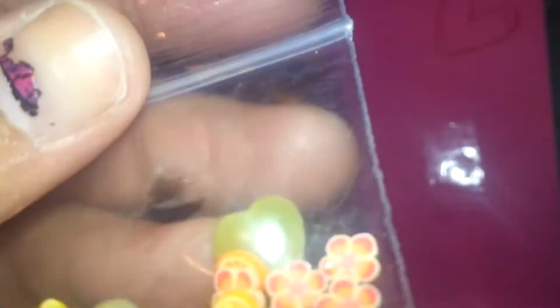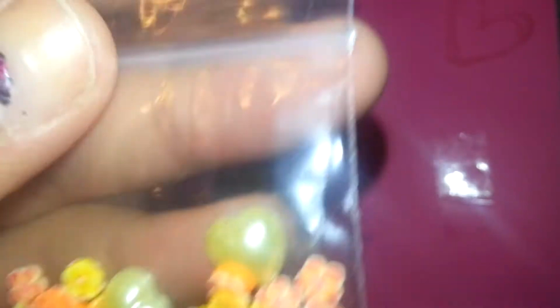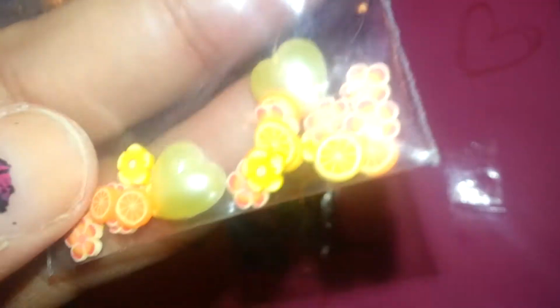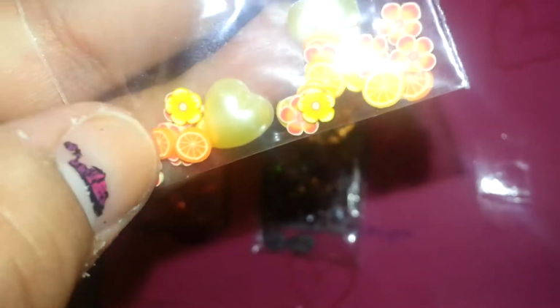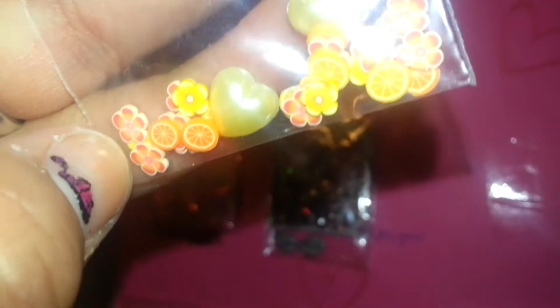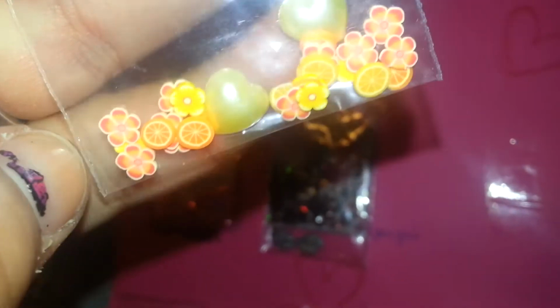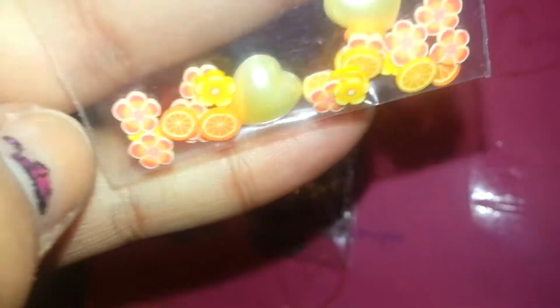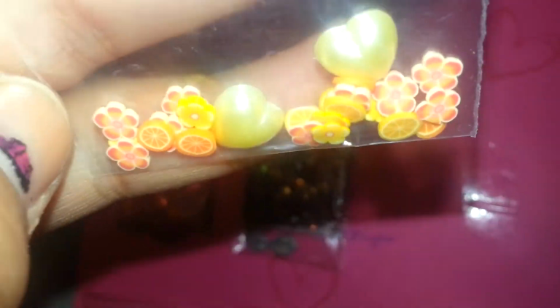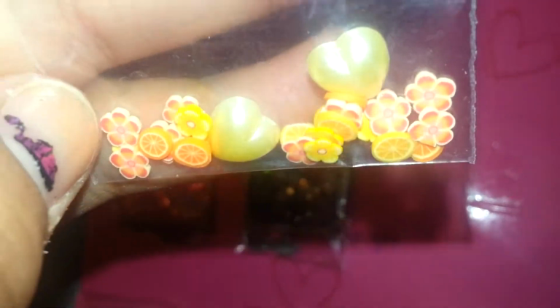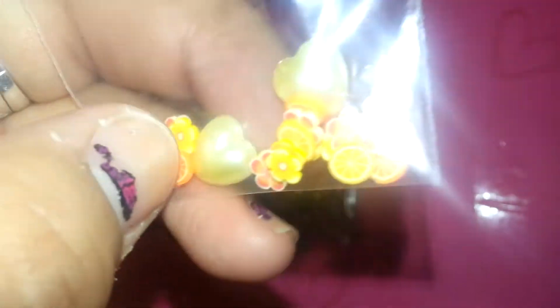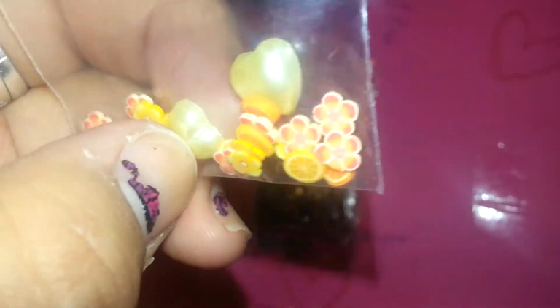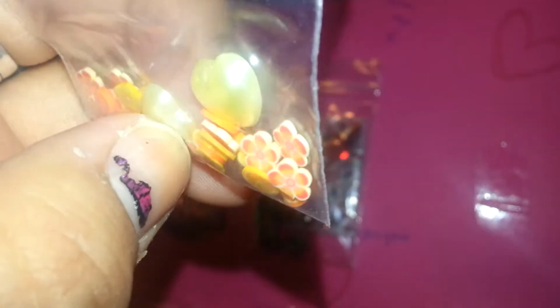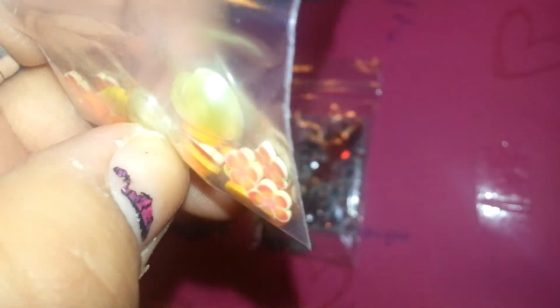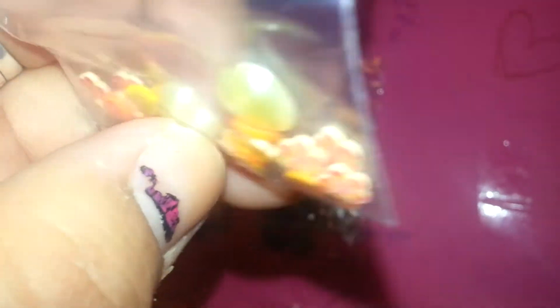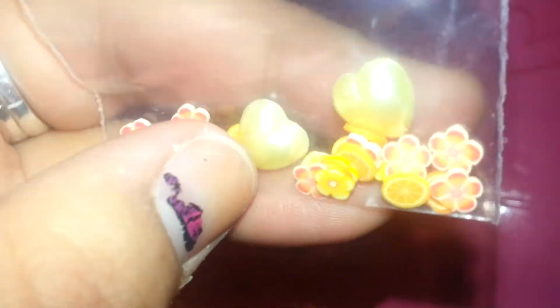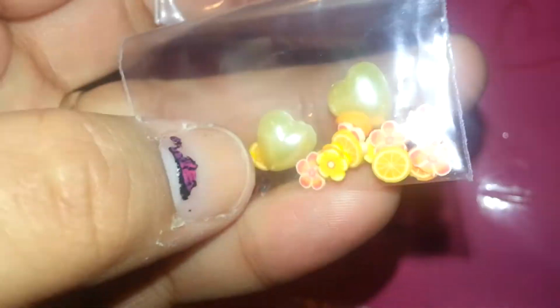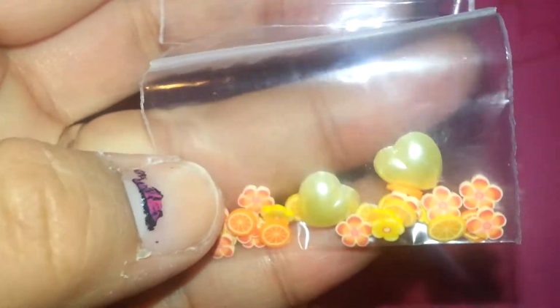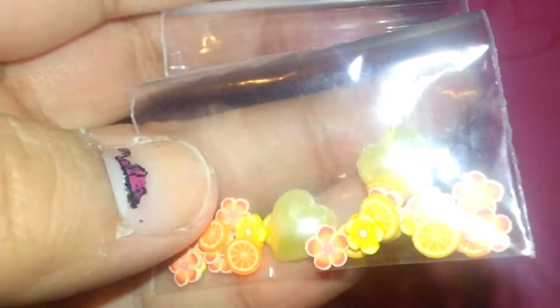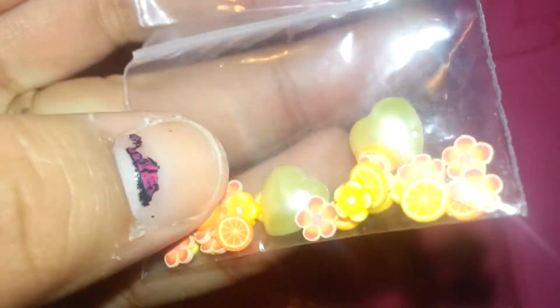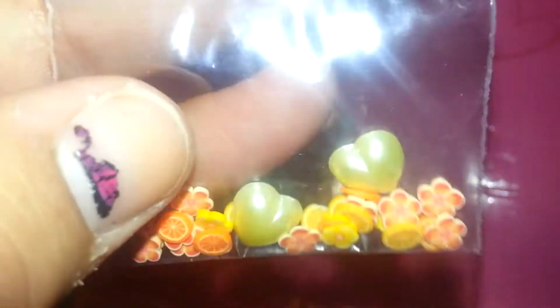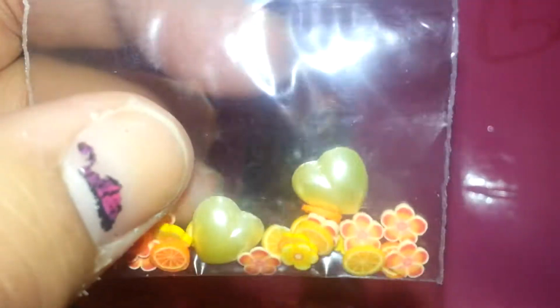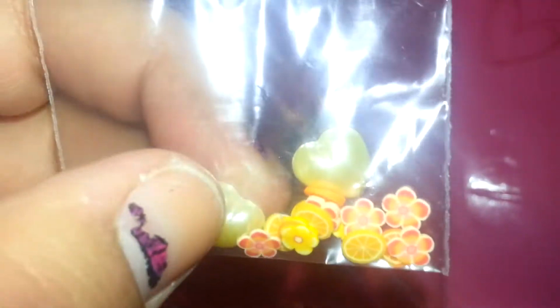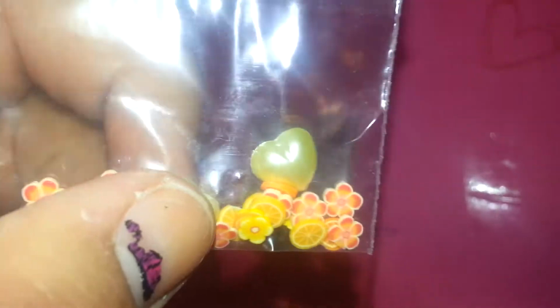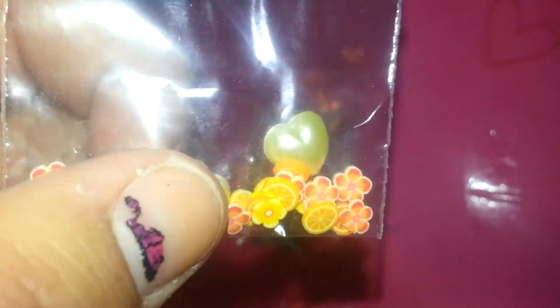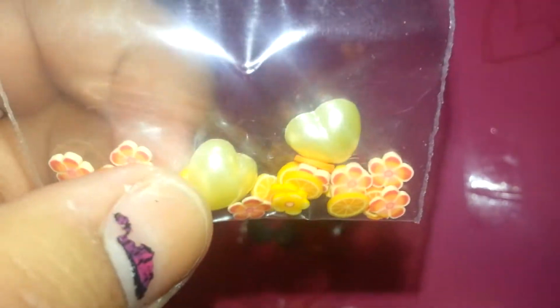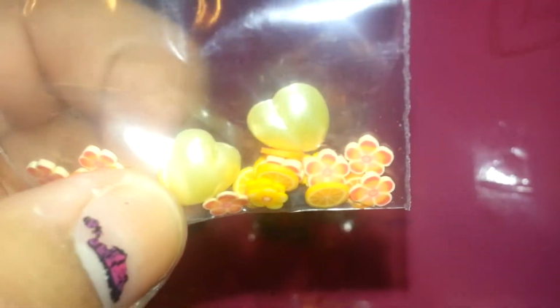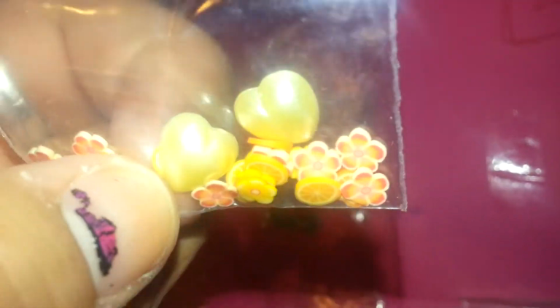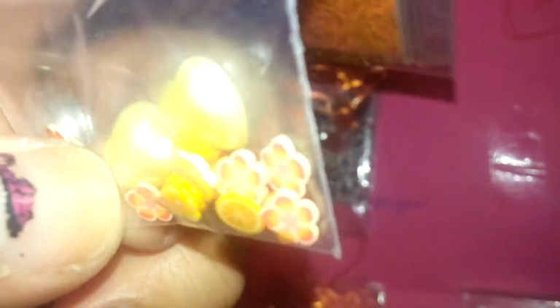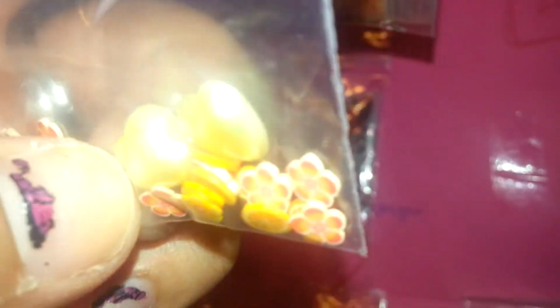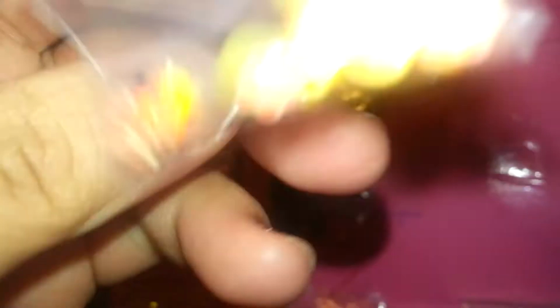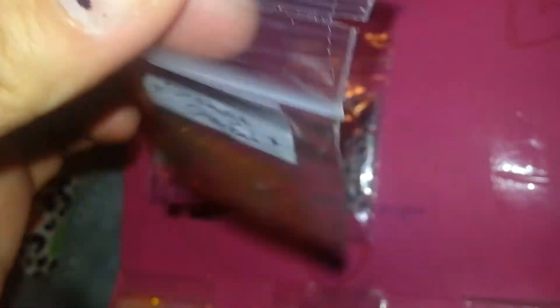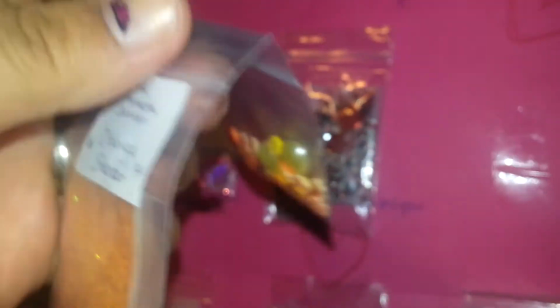And for her nail art, she sent an assortment of female slices, as well as these pearl flat back yellow hearts. Very cute.